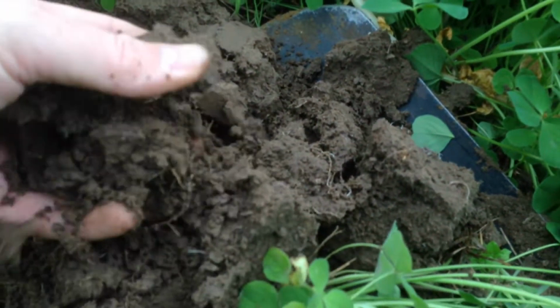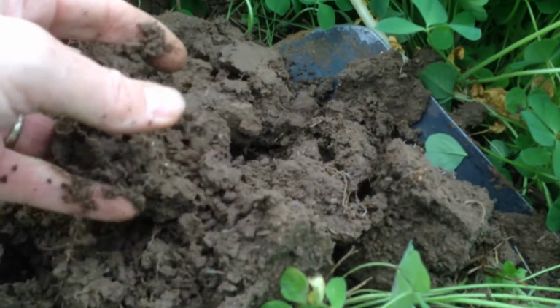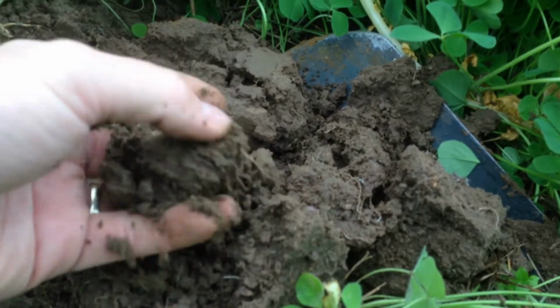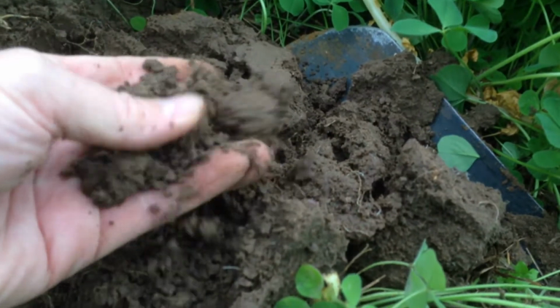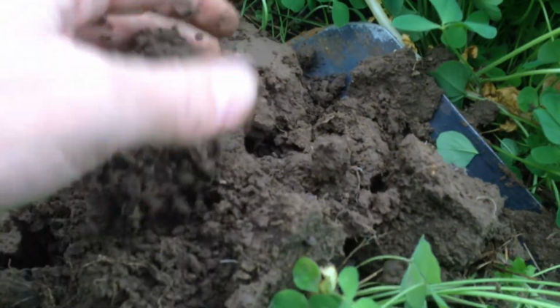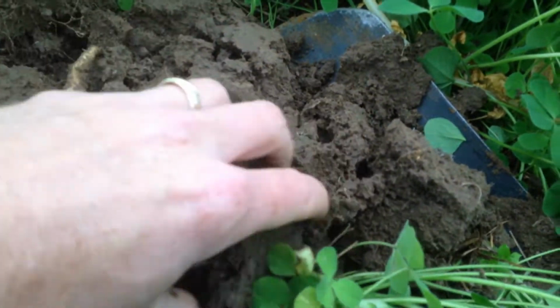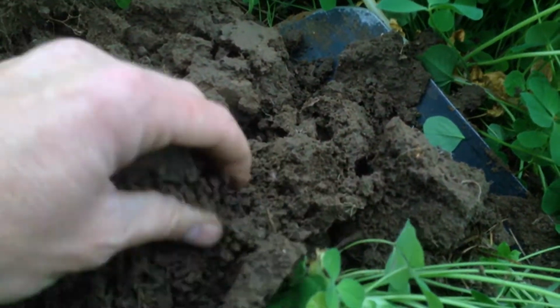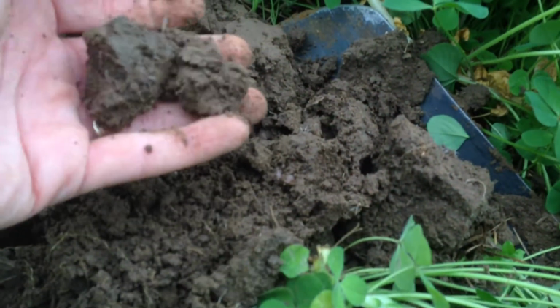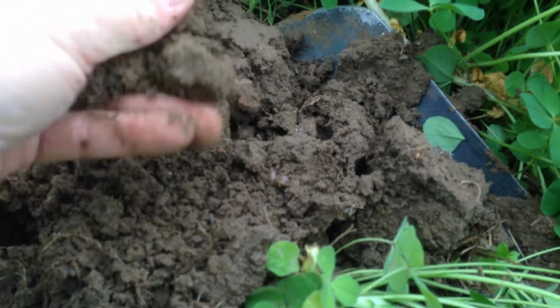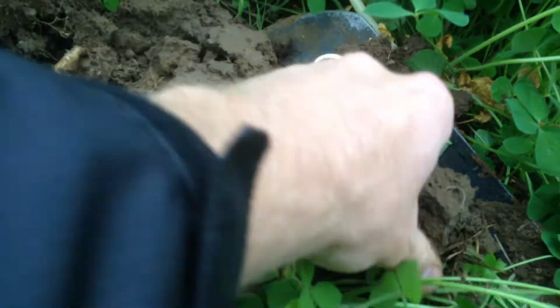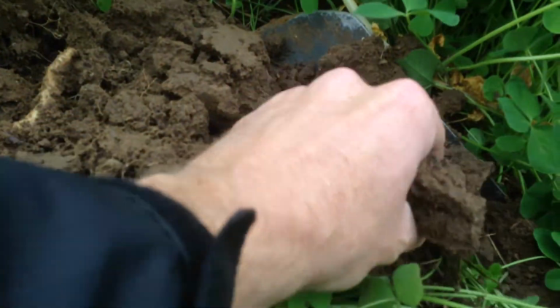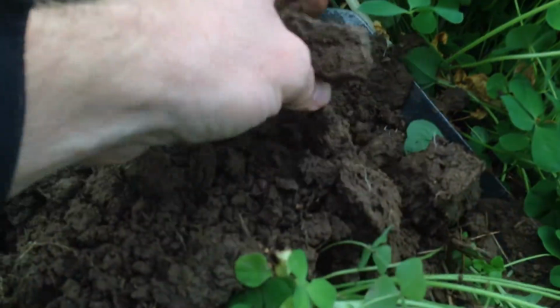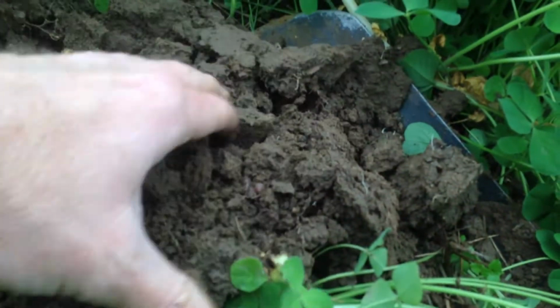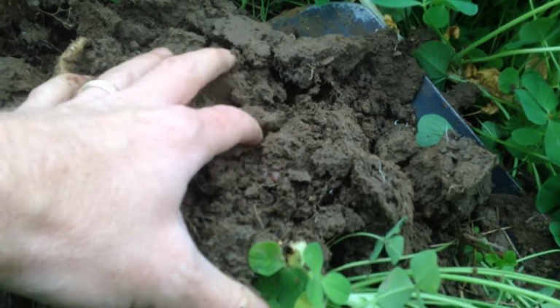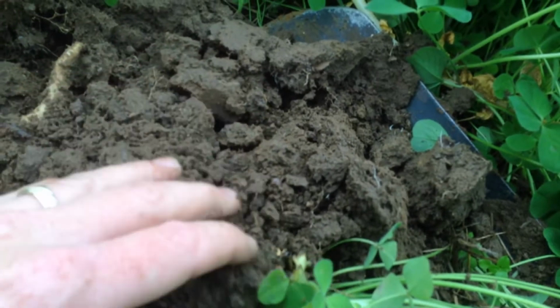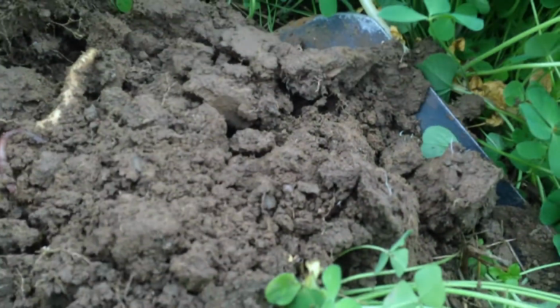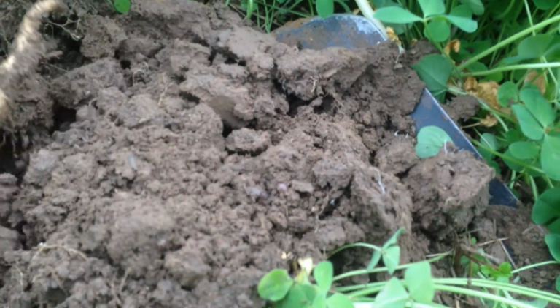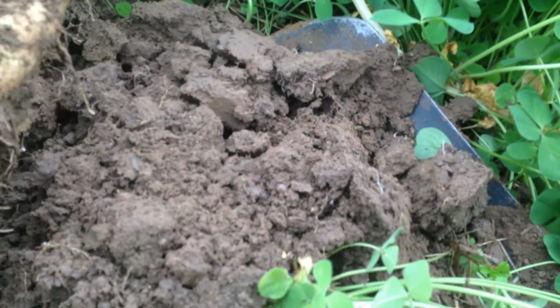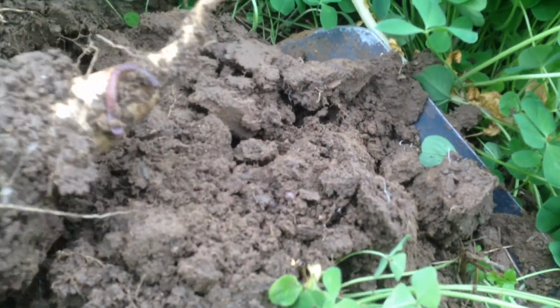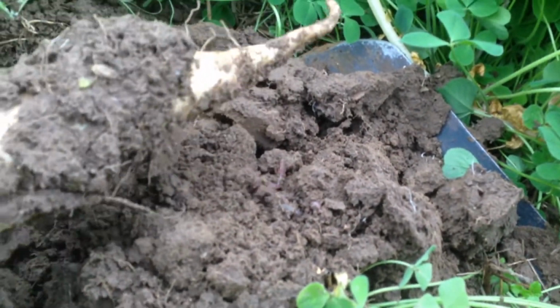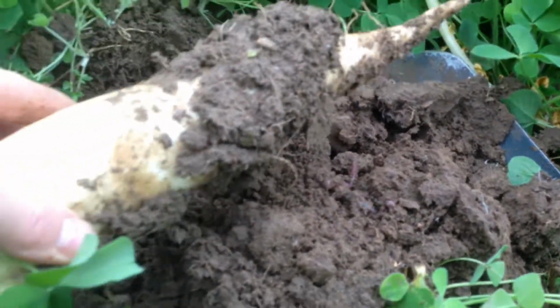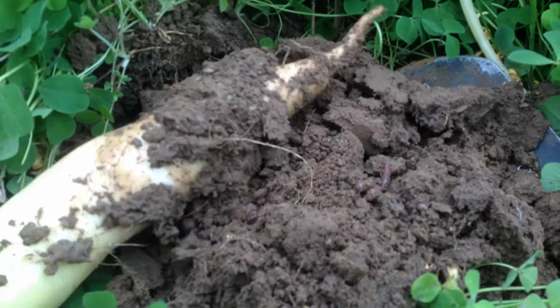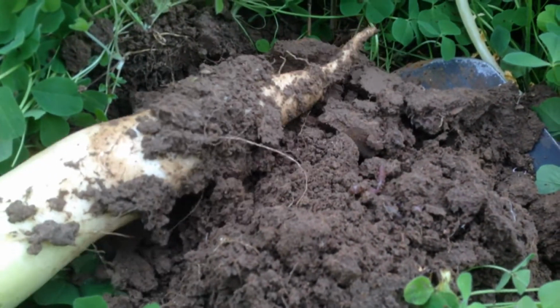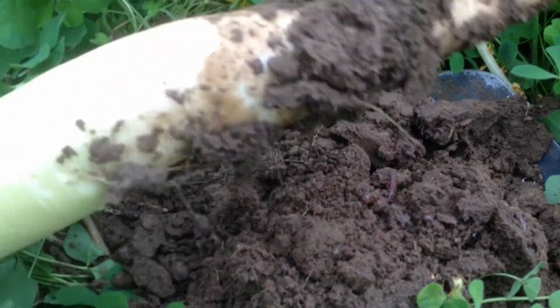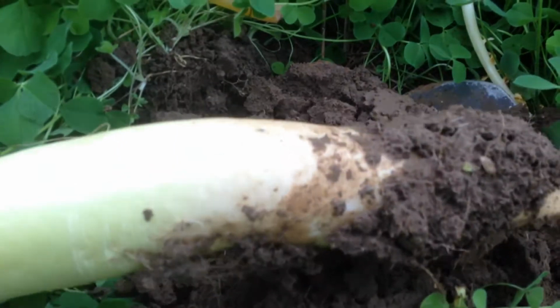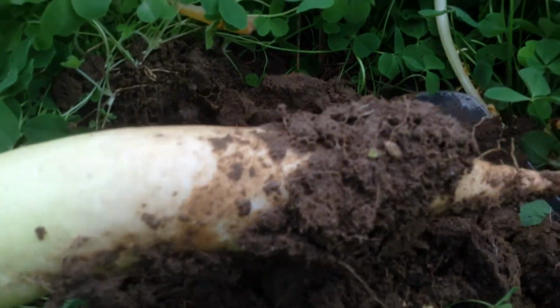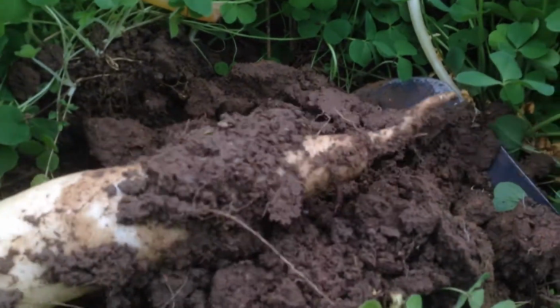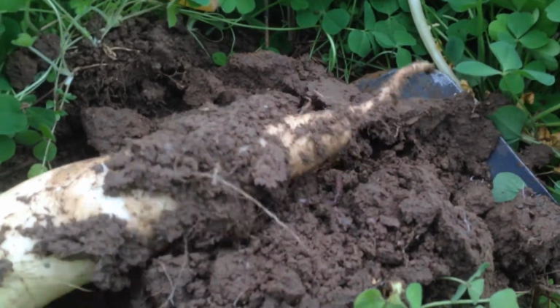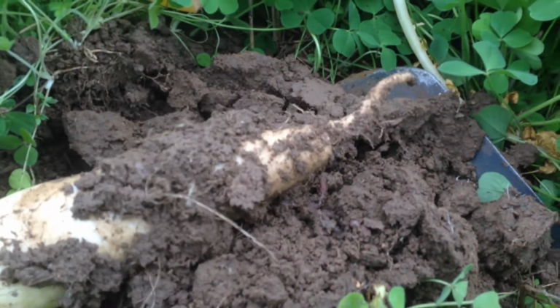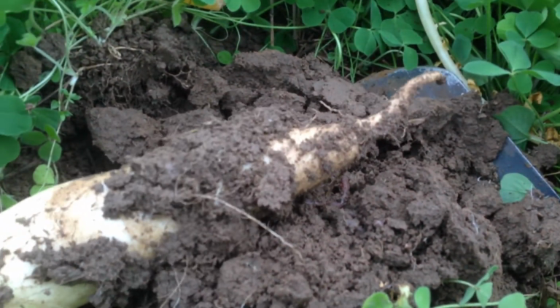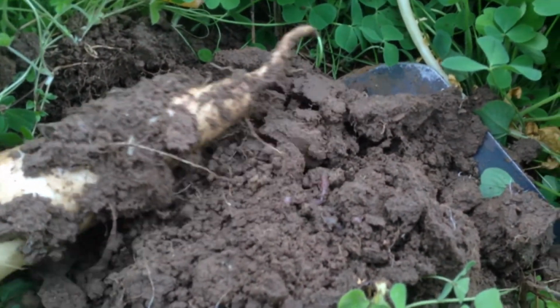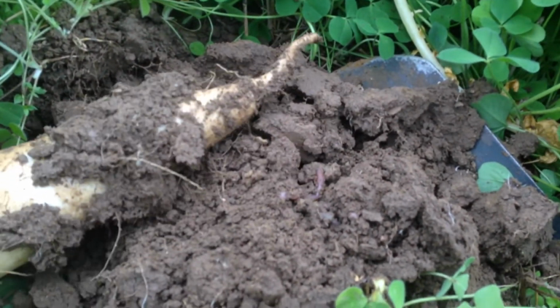The crimson clover is going to survive over the wintertime and is easy to kill in the spring. And of course you've got Mr. Monster Groundhog Radish here, going down and breaking up compaction.